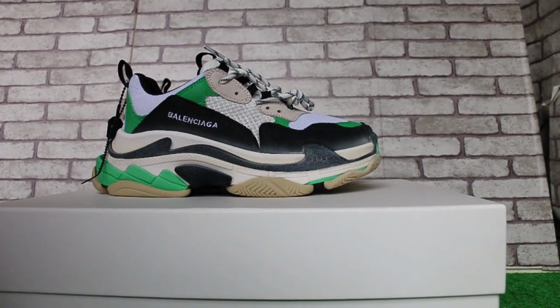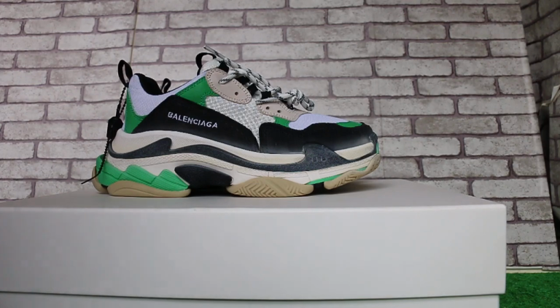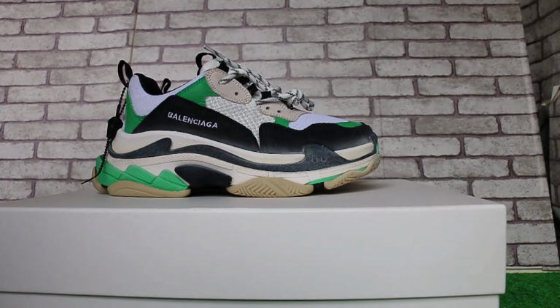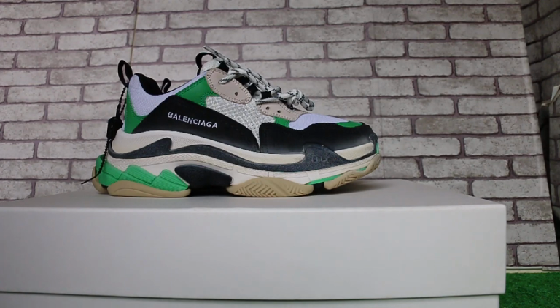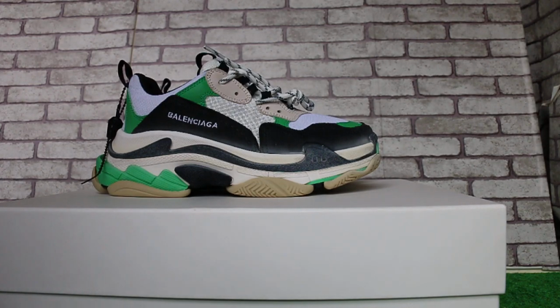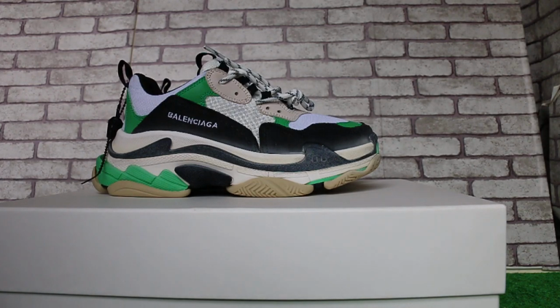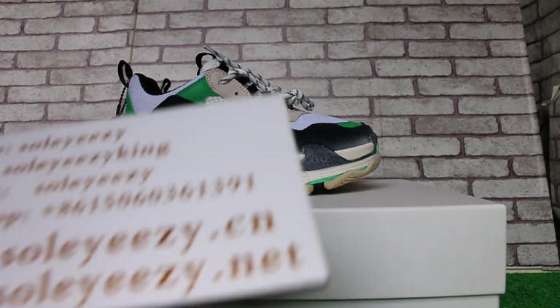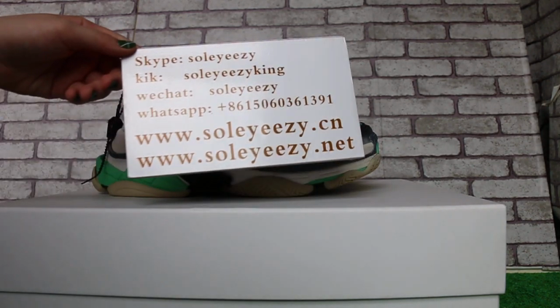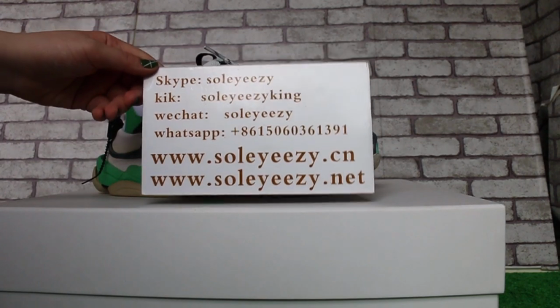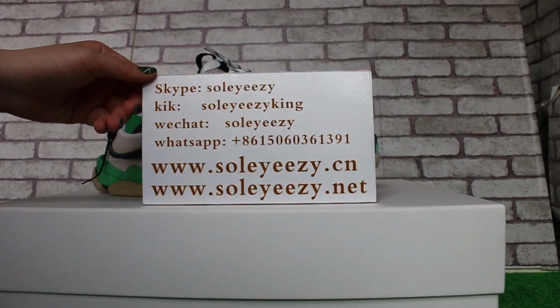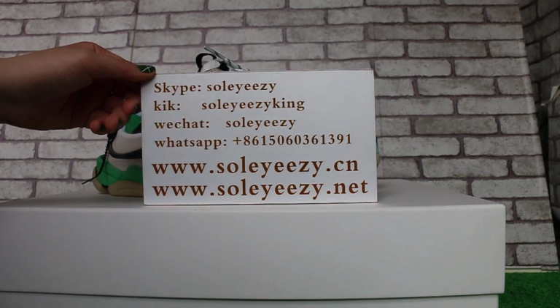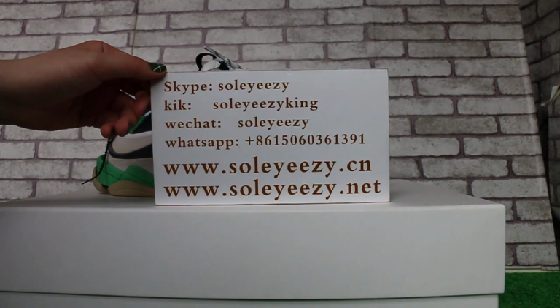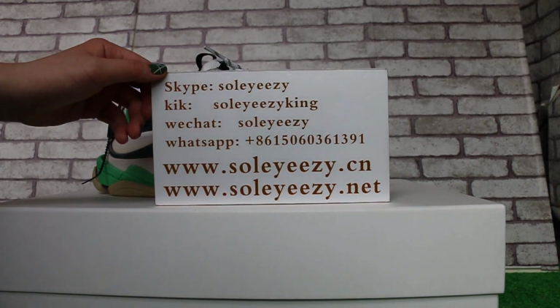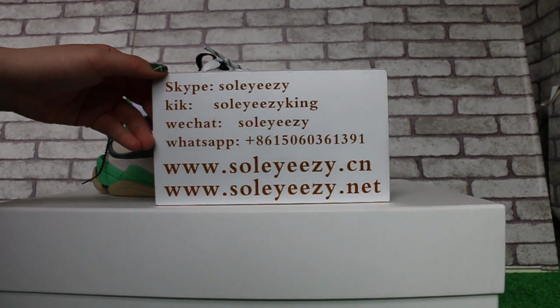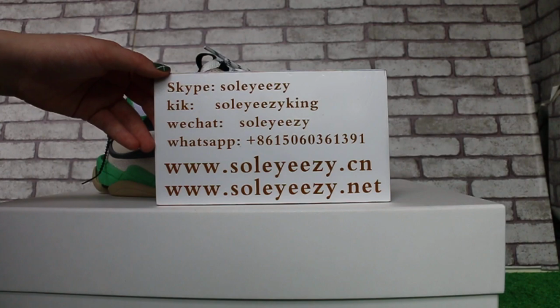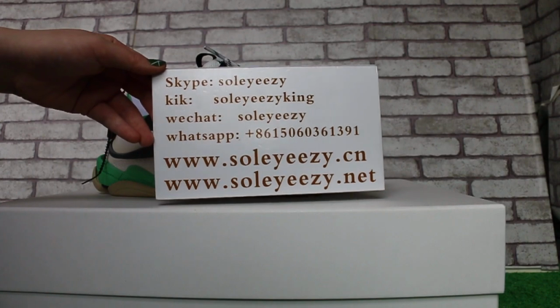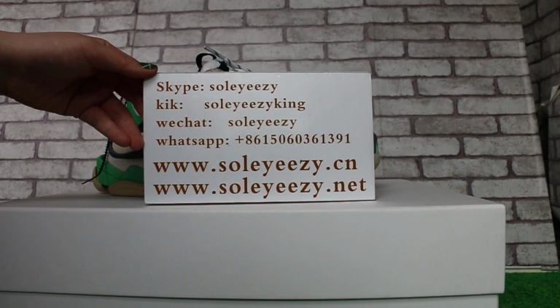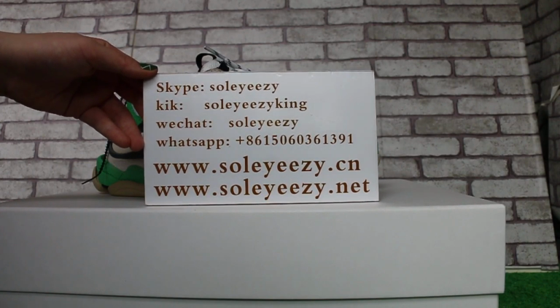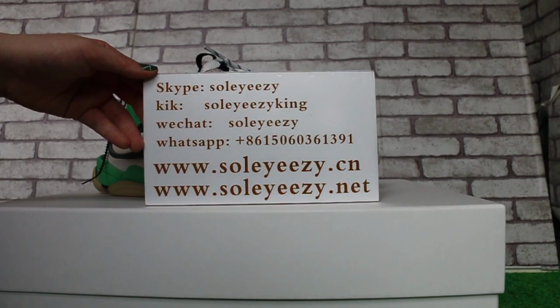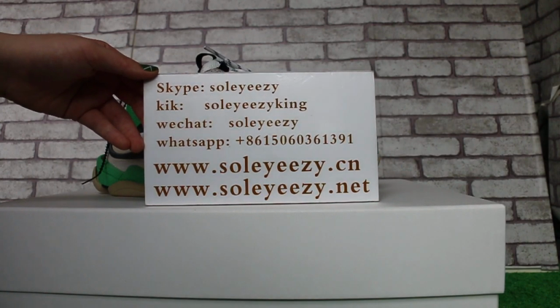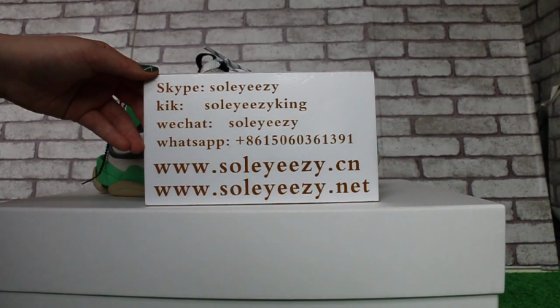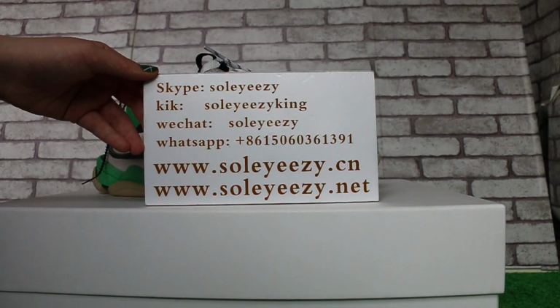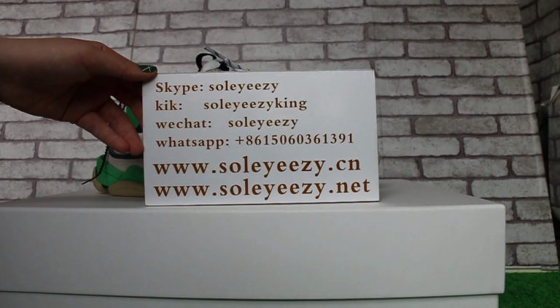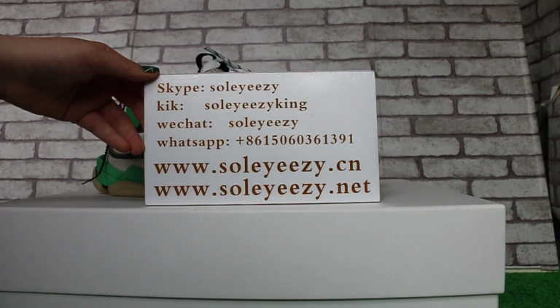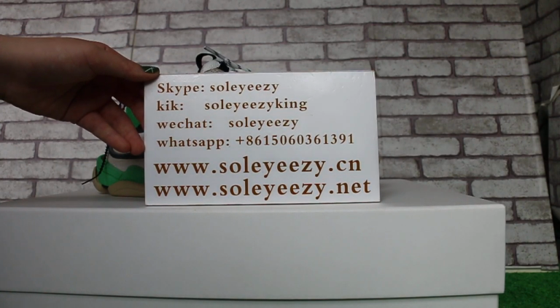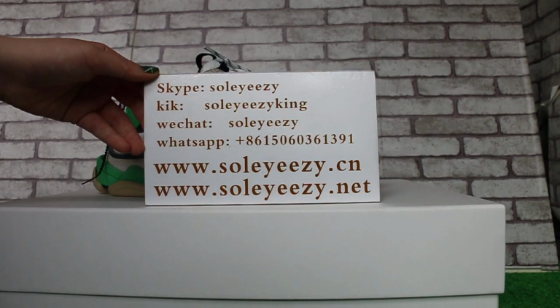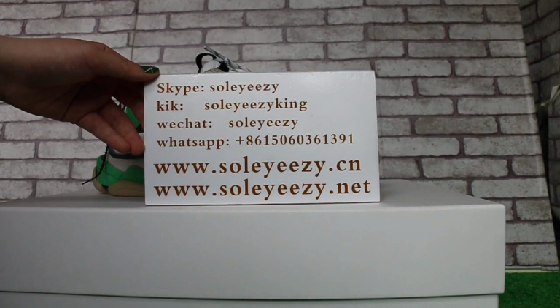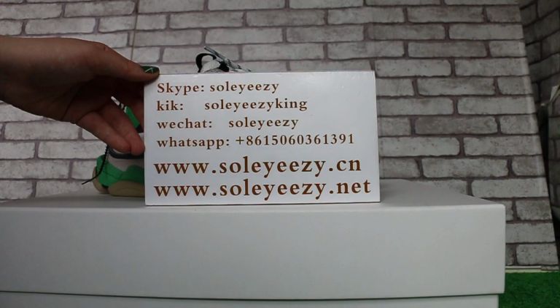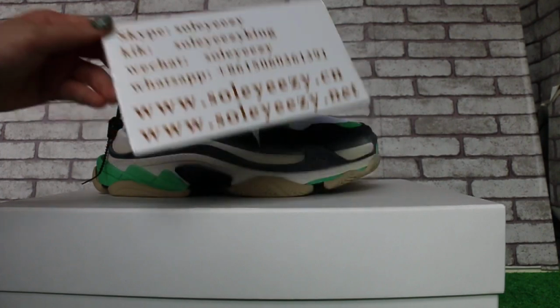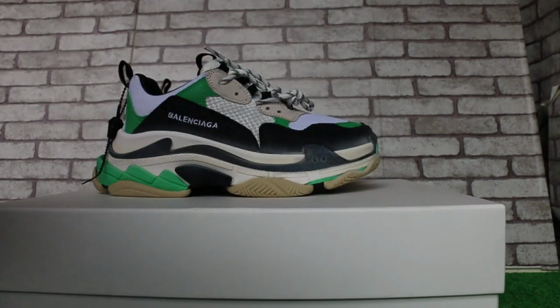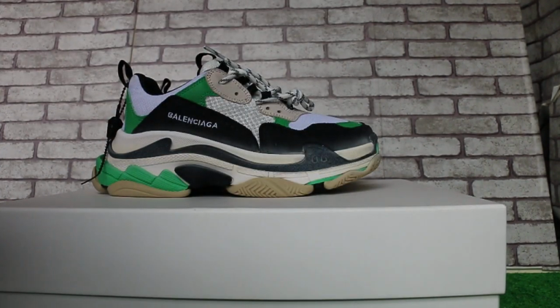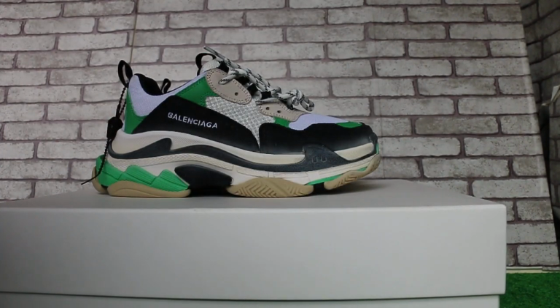If you like this pair of shoes, contact us via Skype, WeChat, and WhatsApp. You can also search our website — So Easy to See, also So Easy to Knit — to check more items. This is Baby. See you next video, bye.